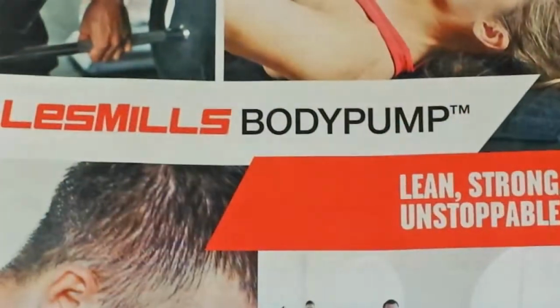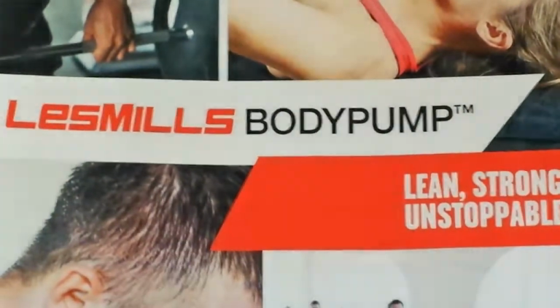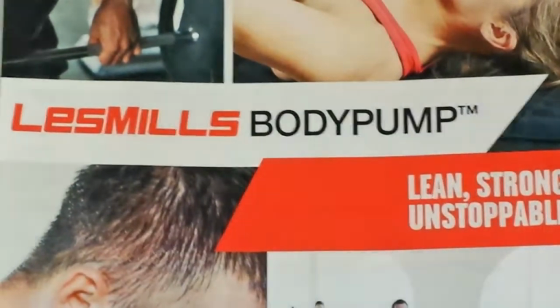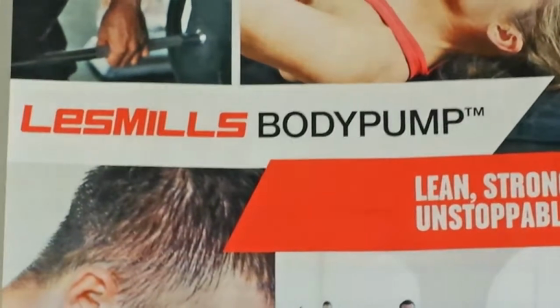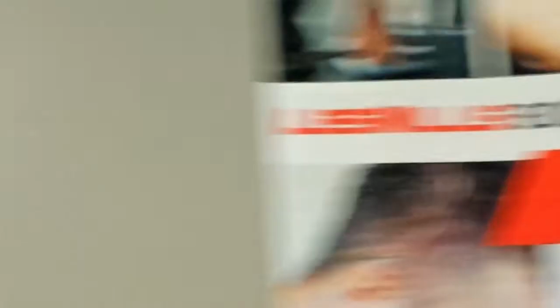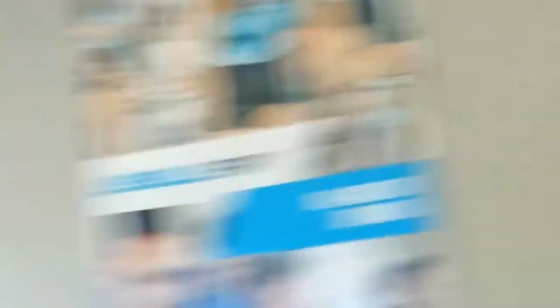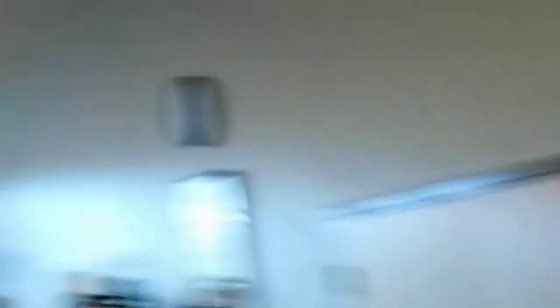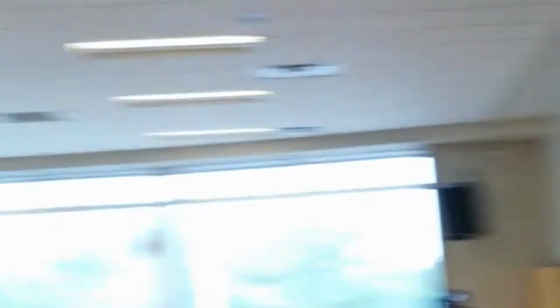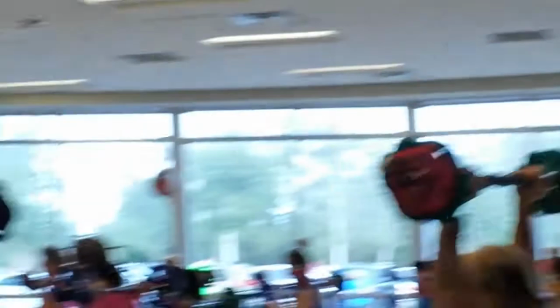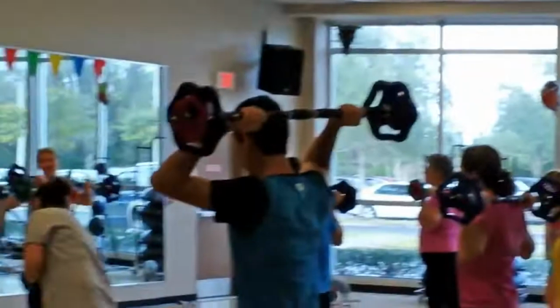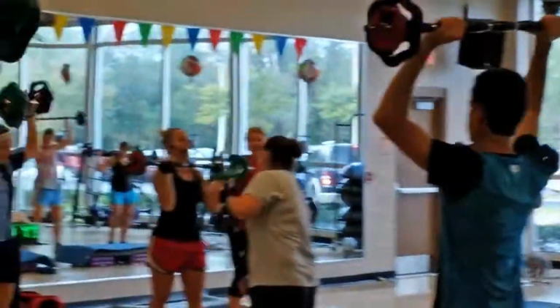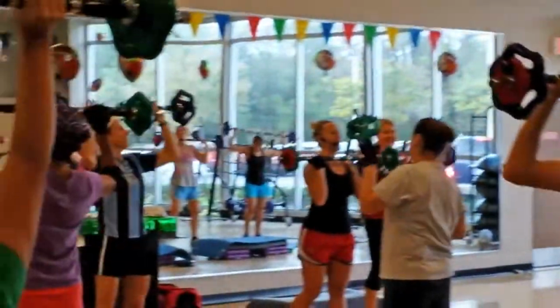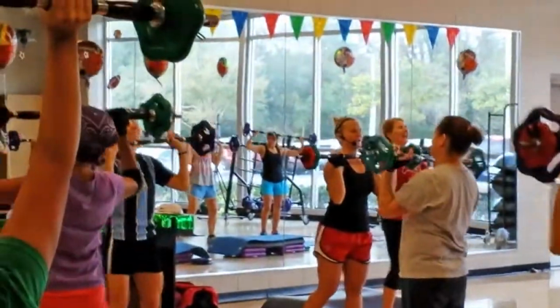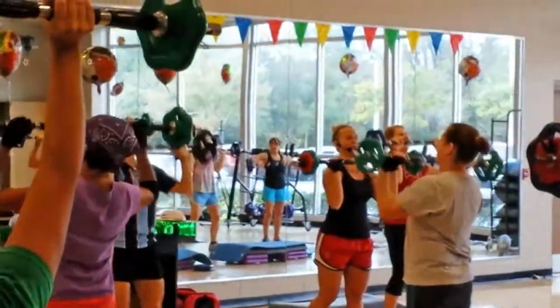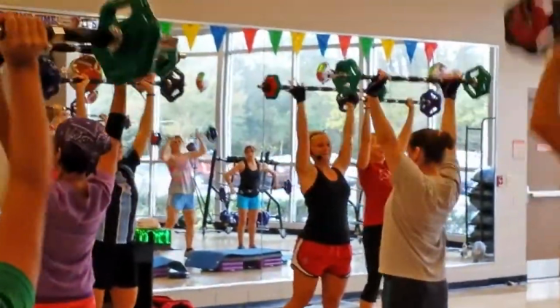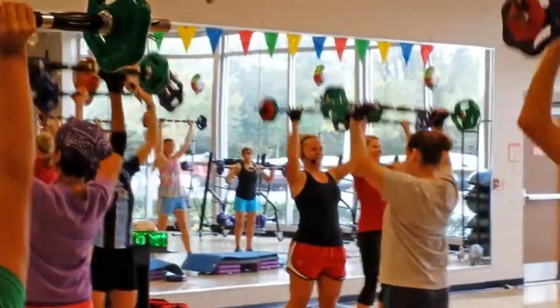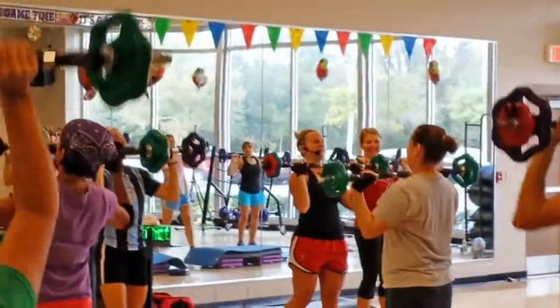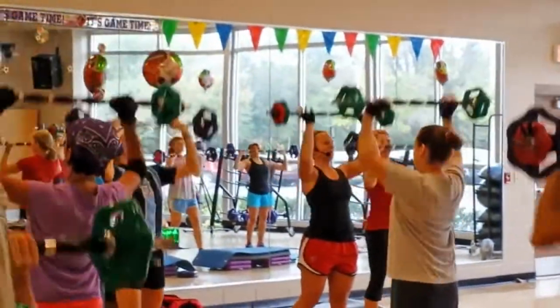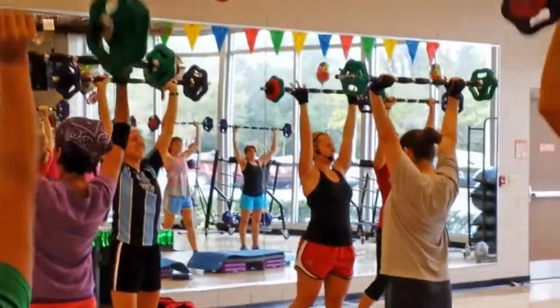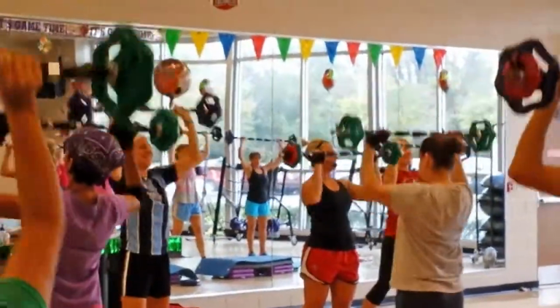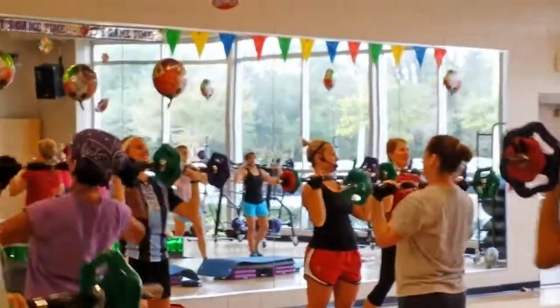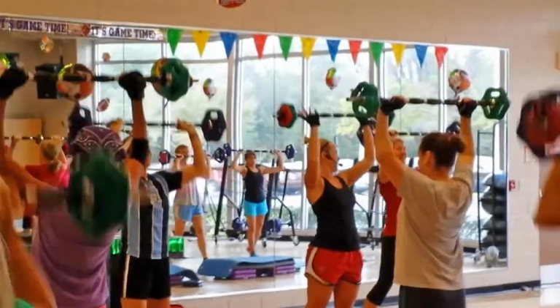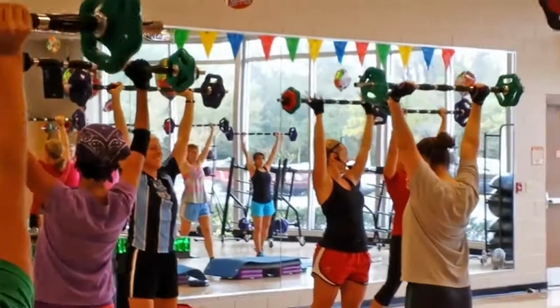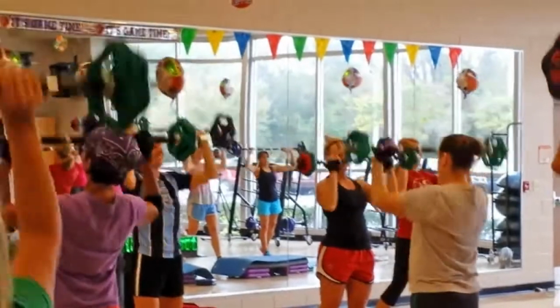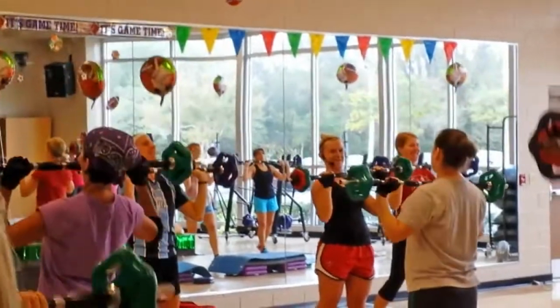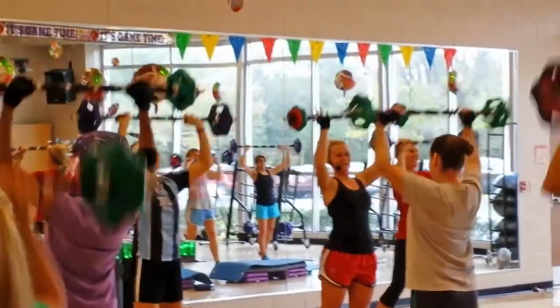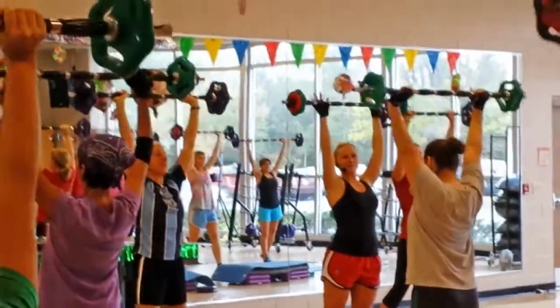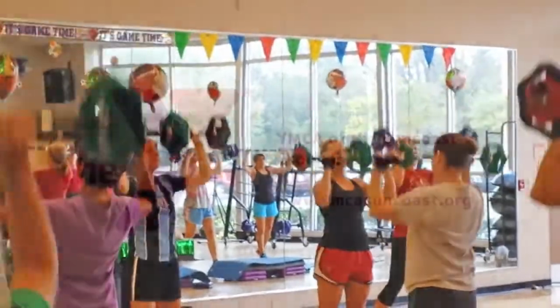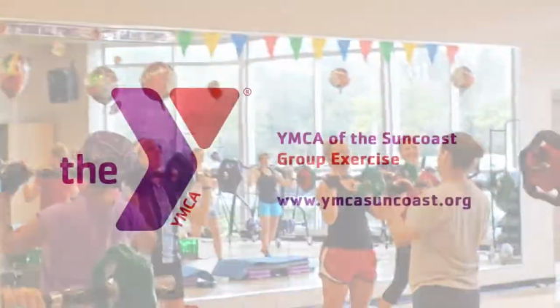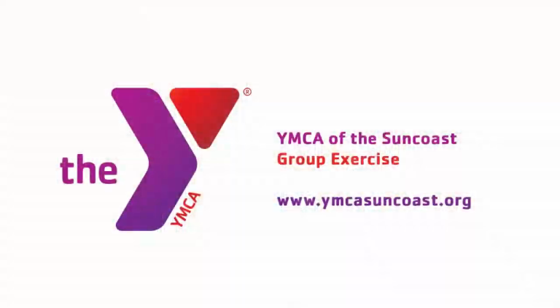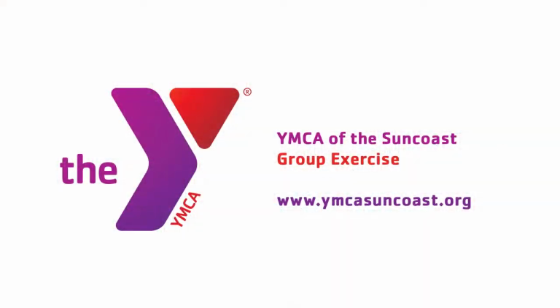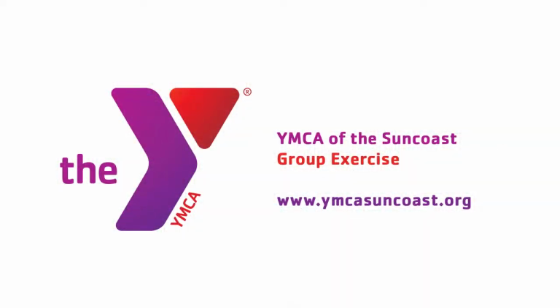This time, elbows up and over. Oh sorry, hang on — overhead, go. All right, and that's step one. We're done for the day now. I'm too excited. Okay.